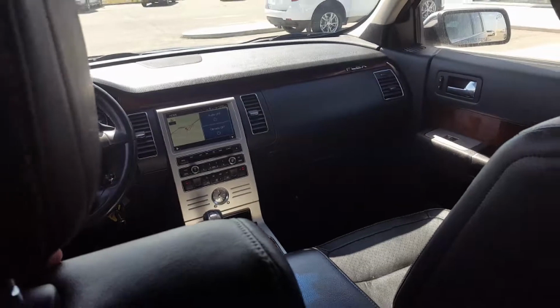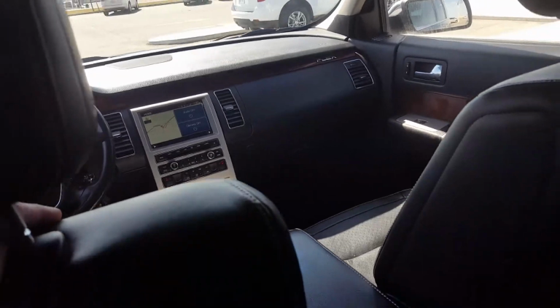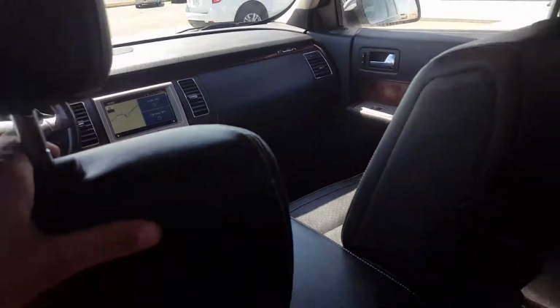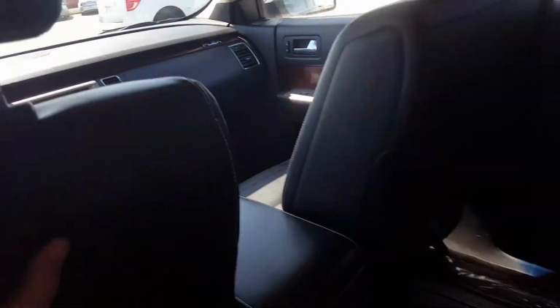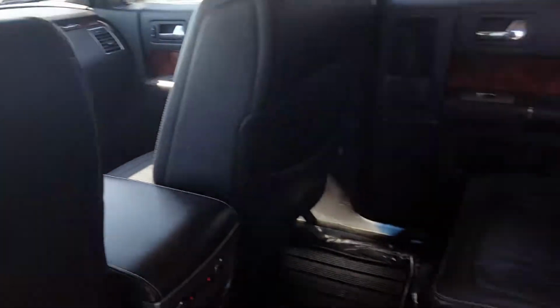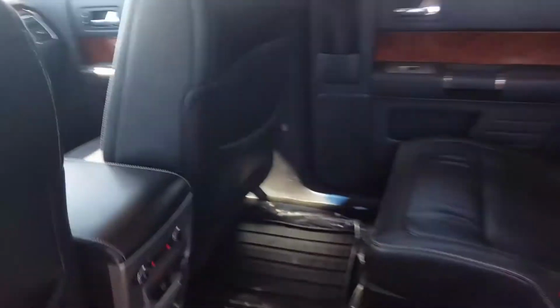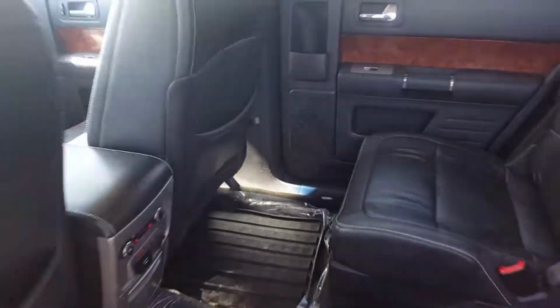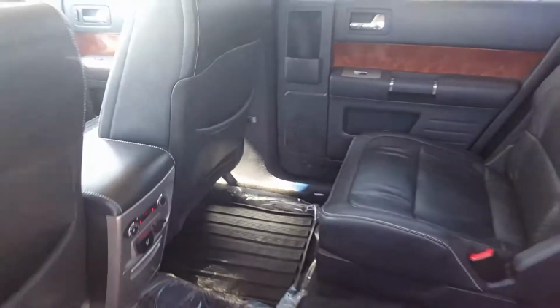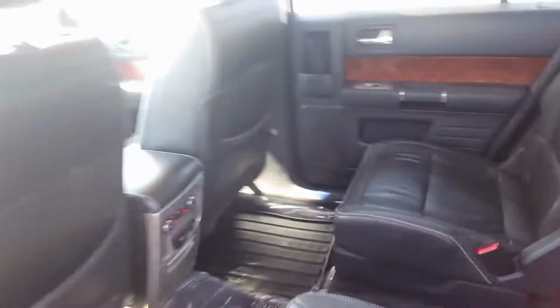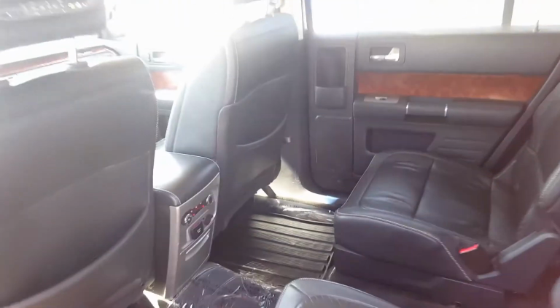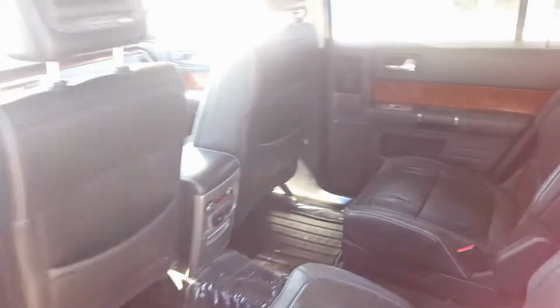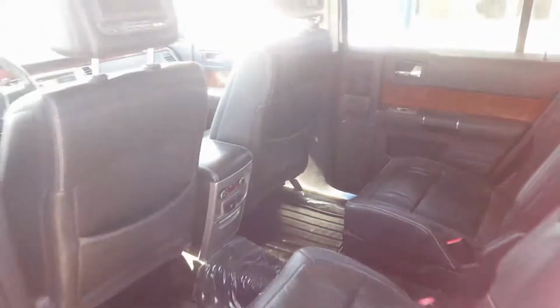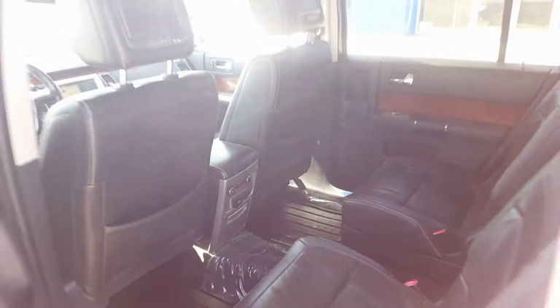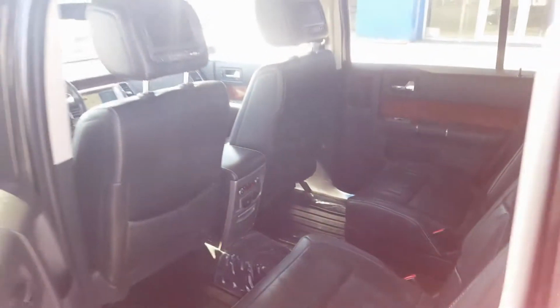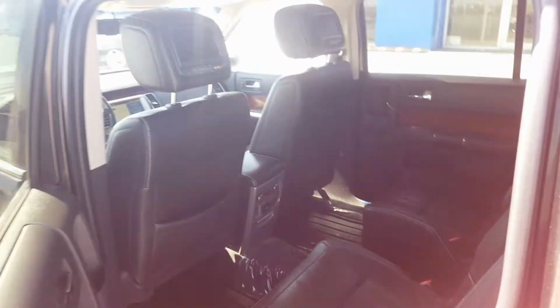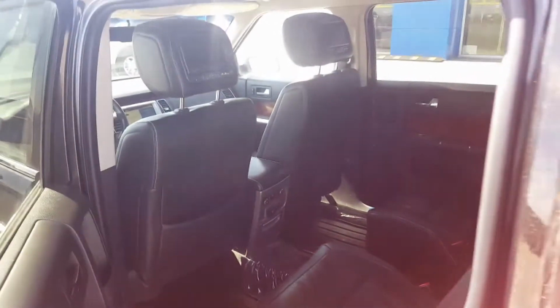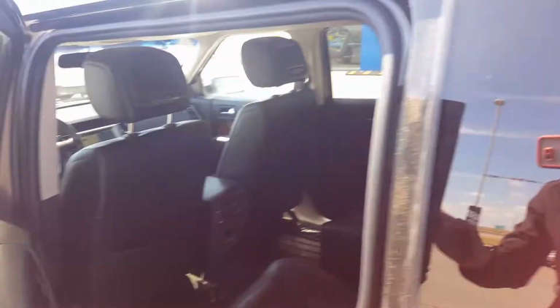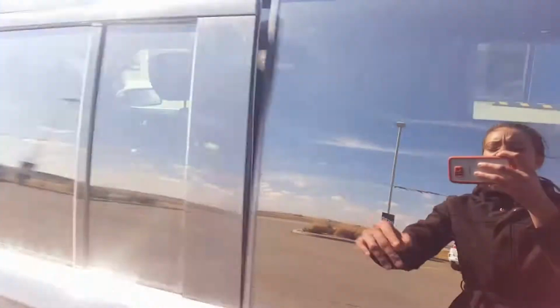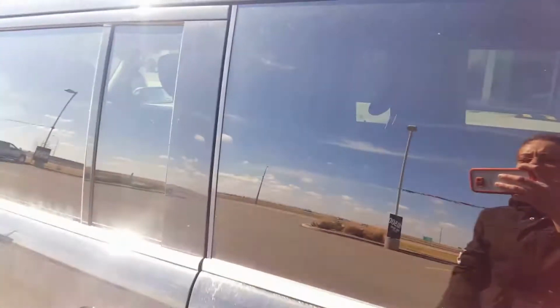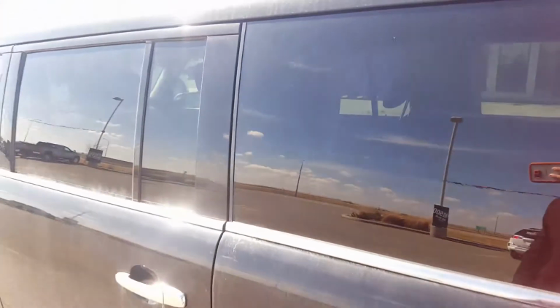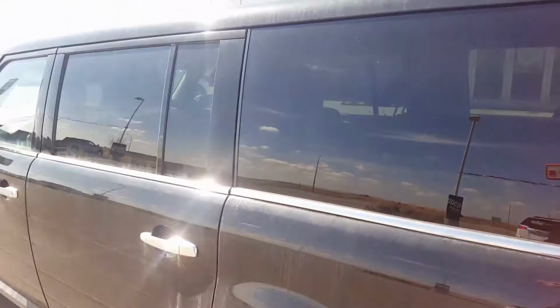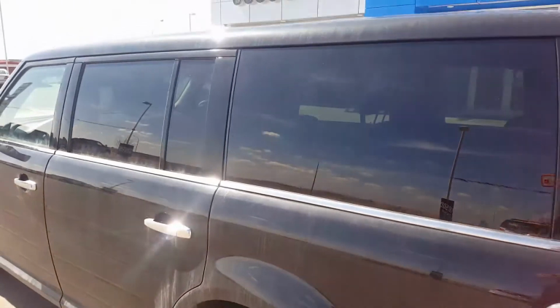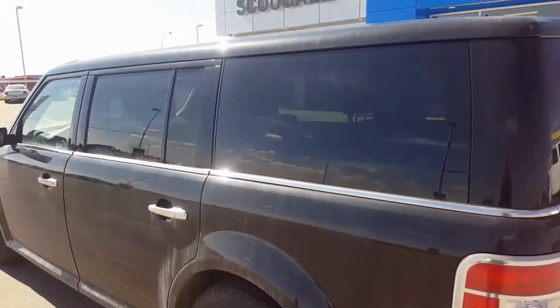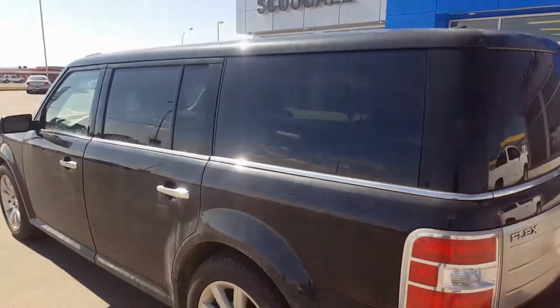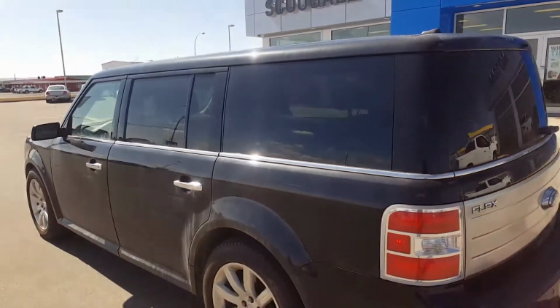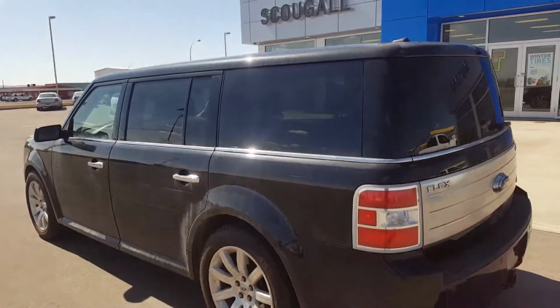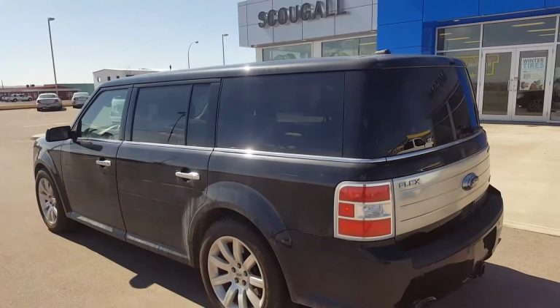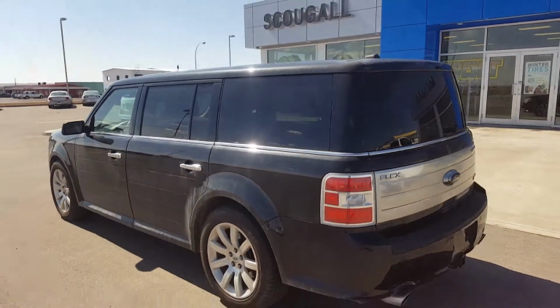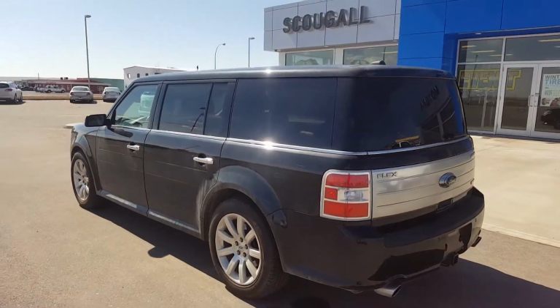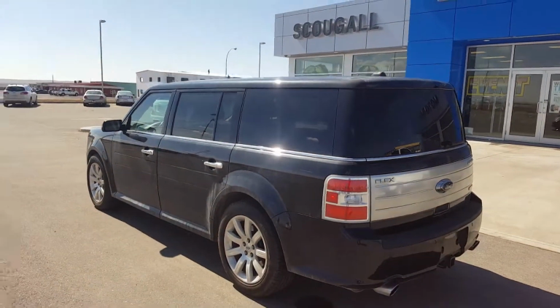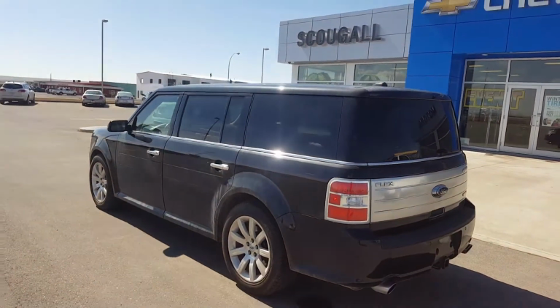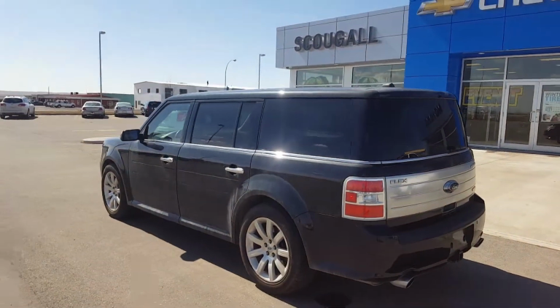Now it's incredibly priced. It's listed on our website for $14,900. Just $14,900 for this 2010 Ford Flex.